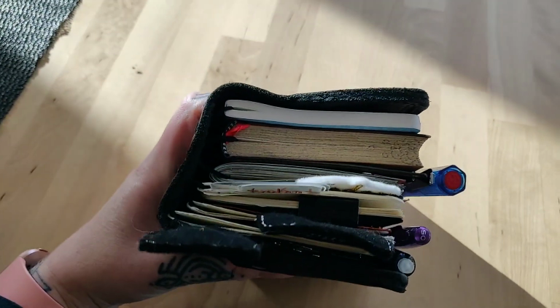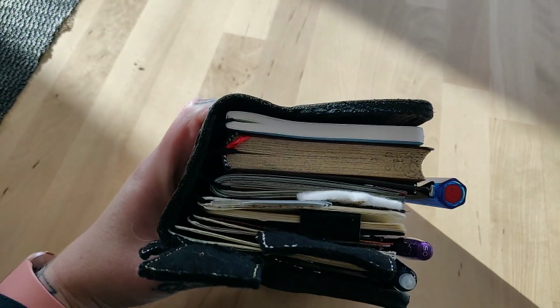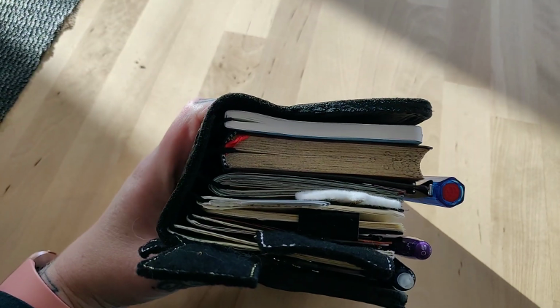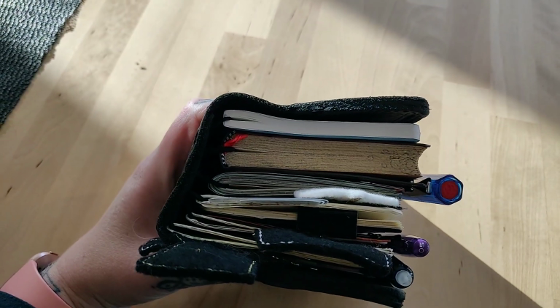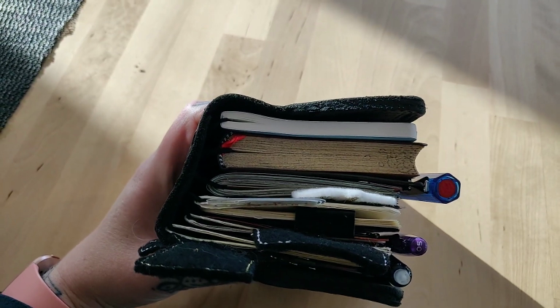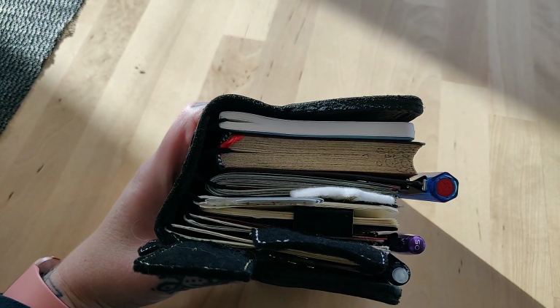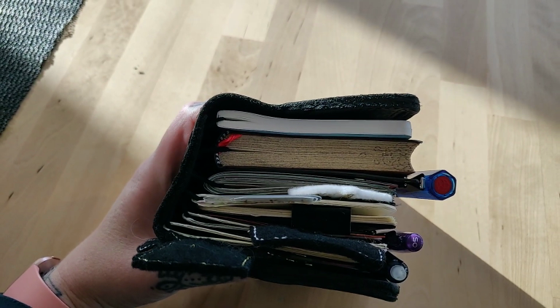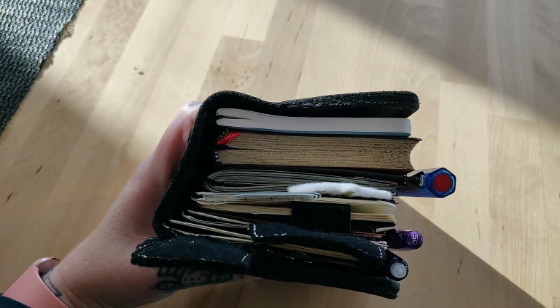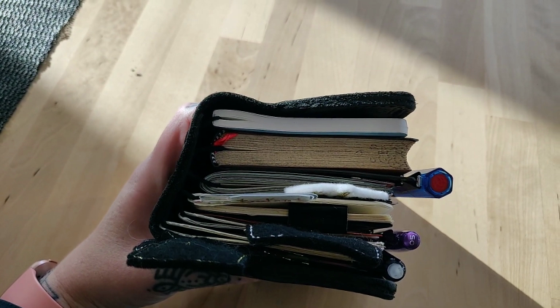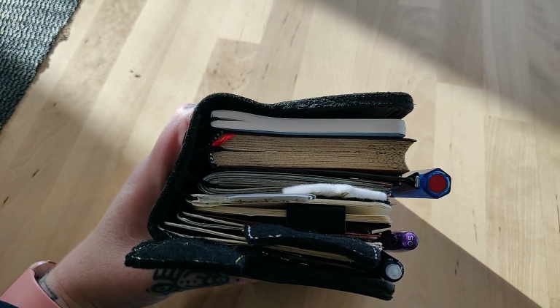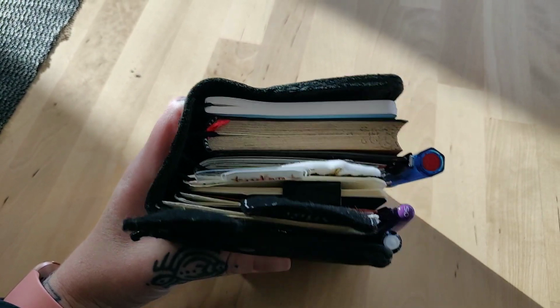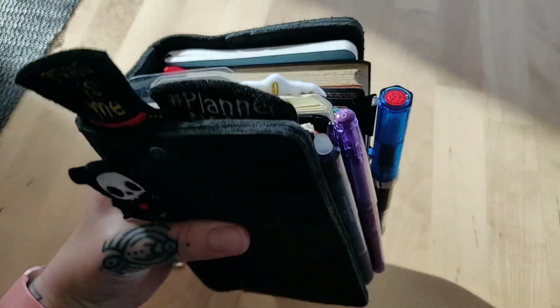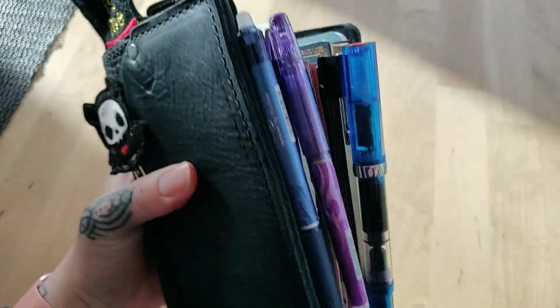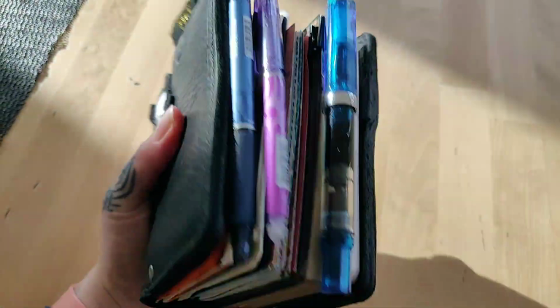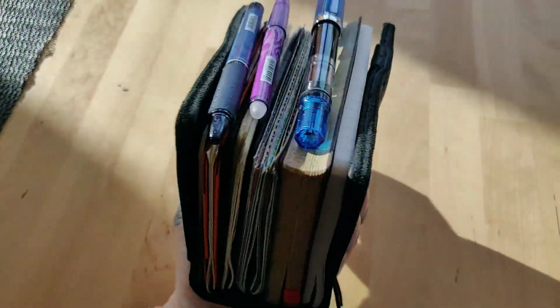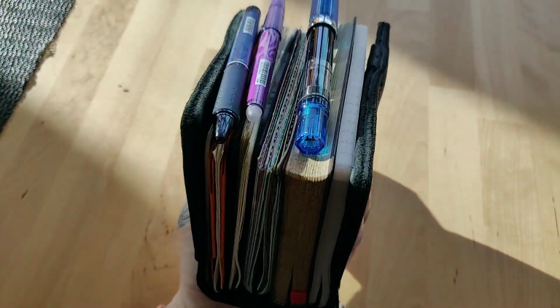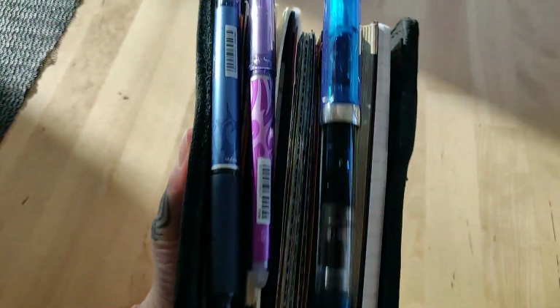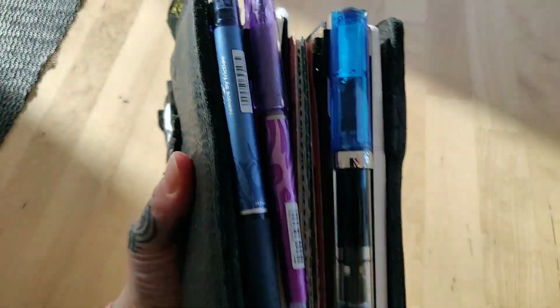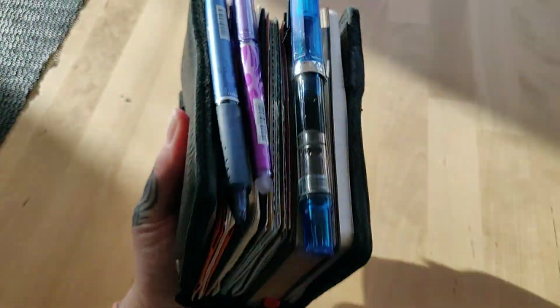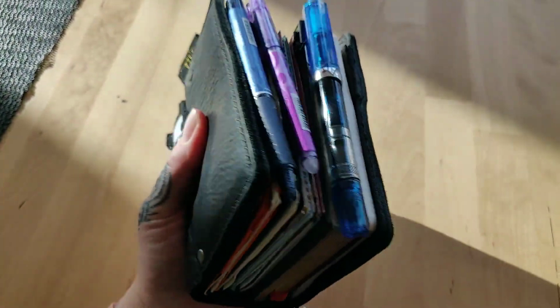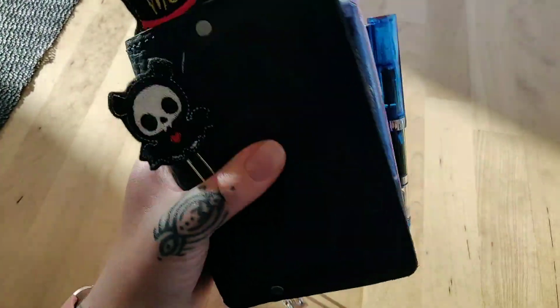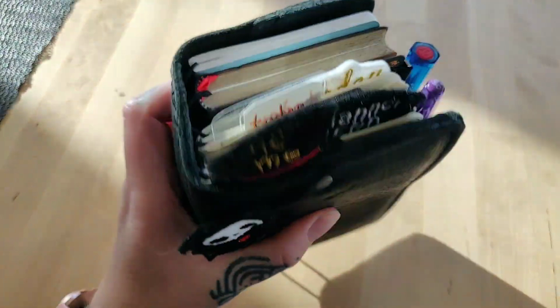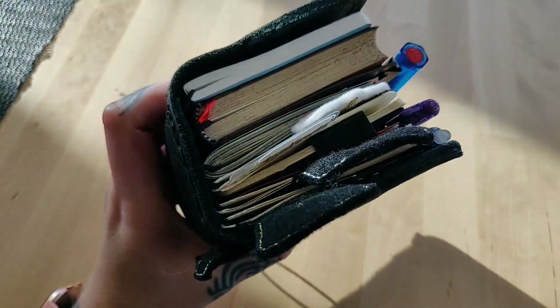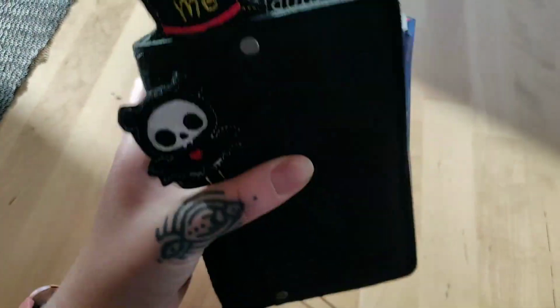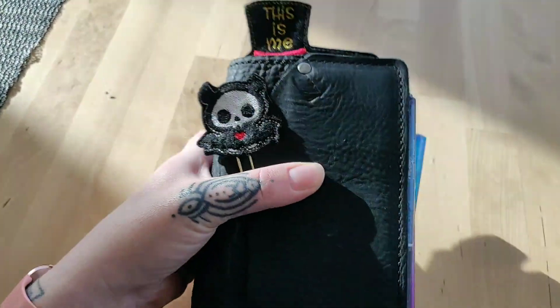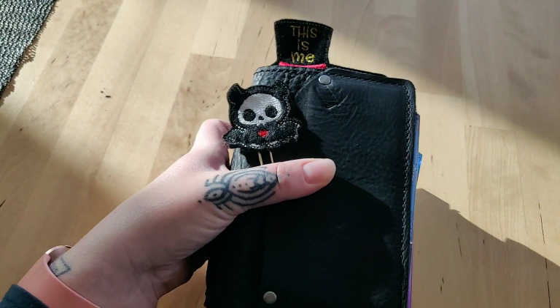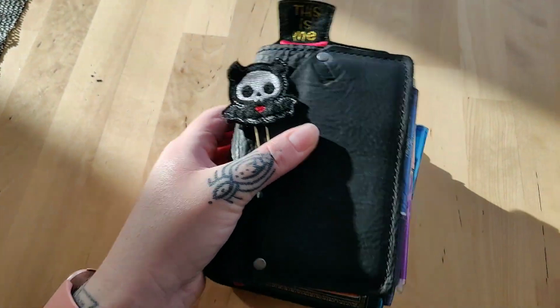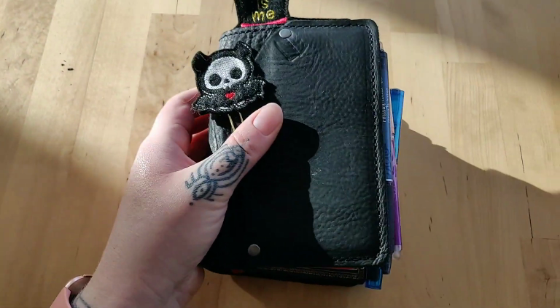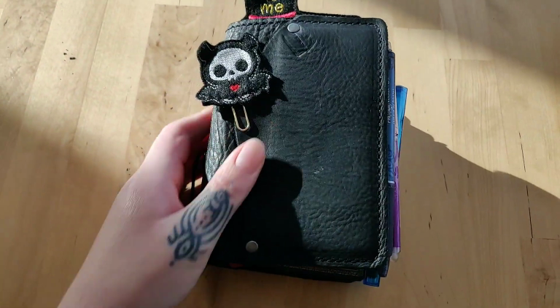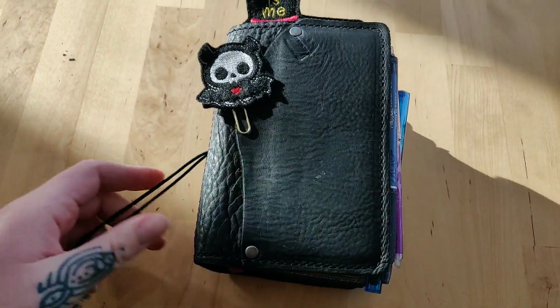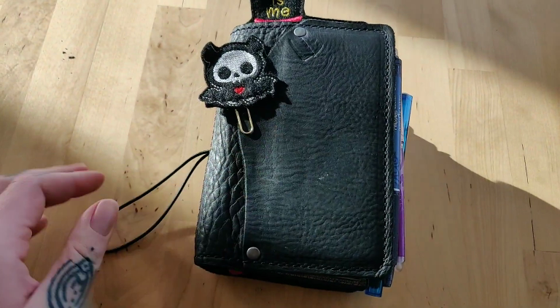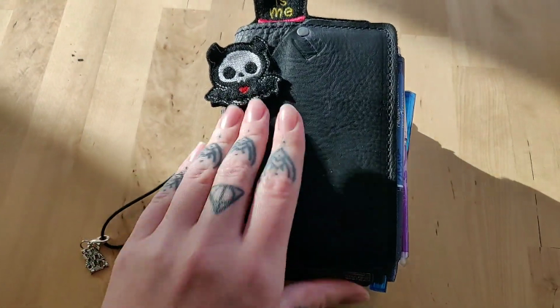So it has 8 elastics and I'm using 6 currently. I can fit more into this but I really don't need to. So I'm going to show you what's inside here.